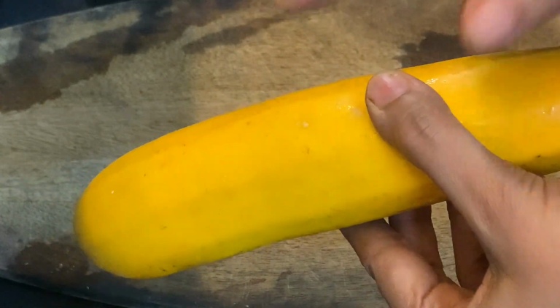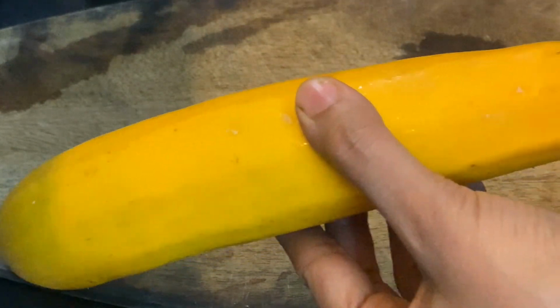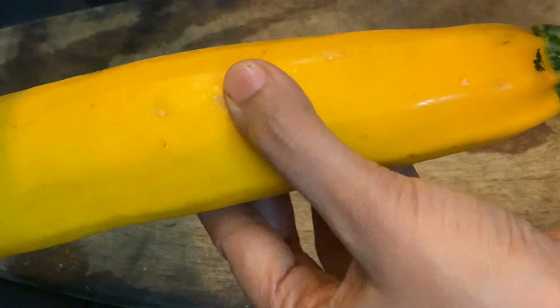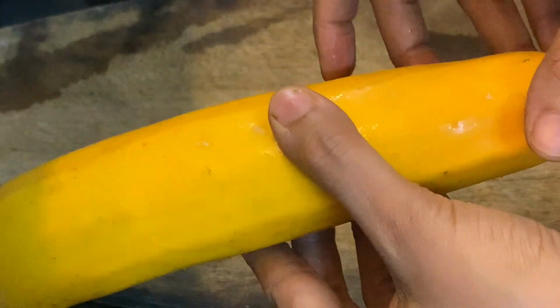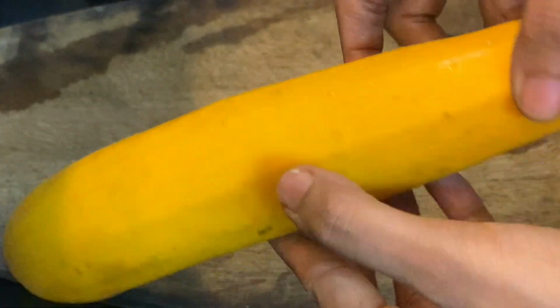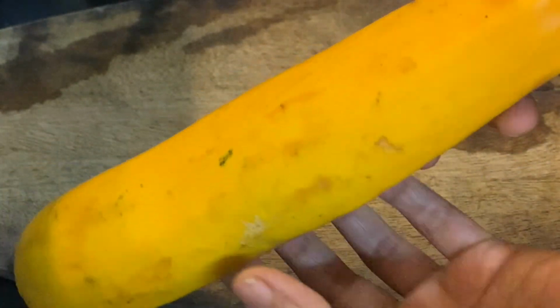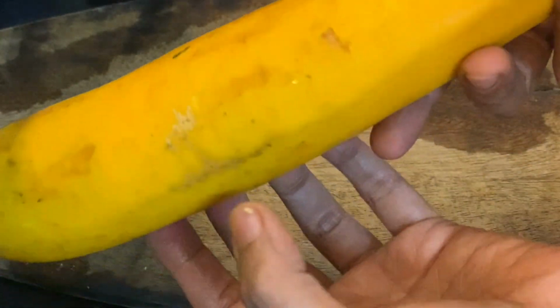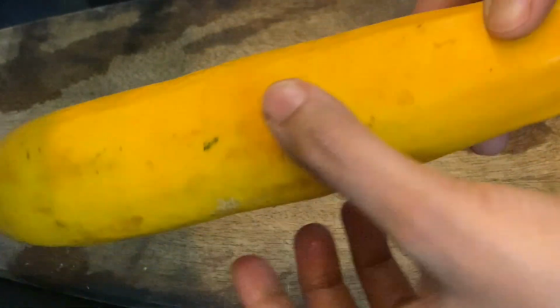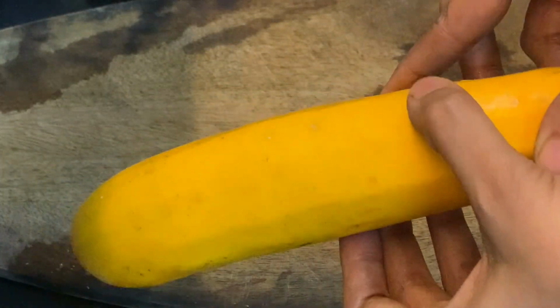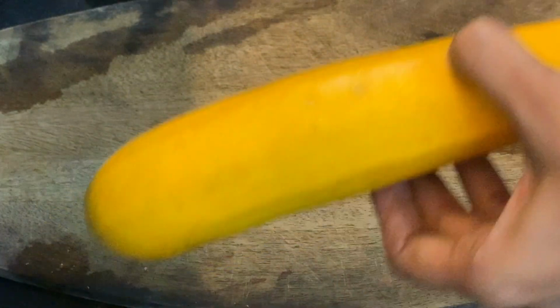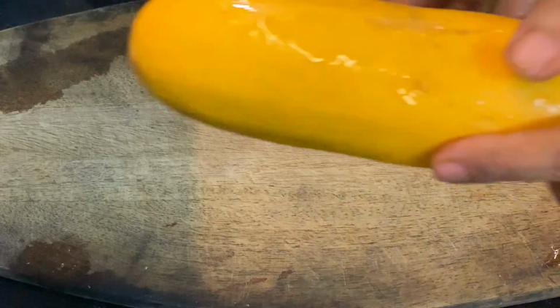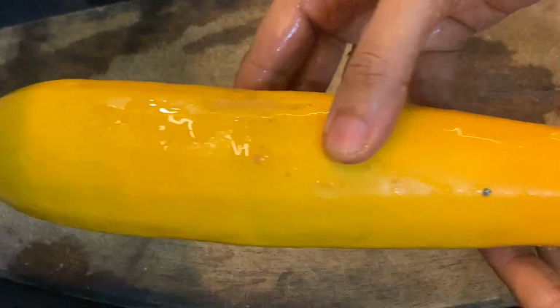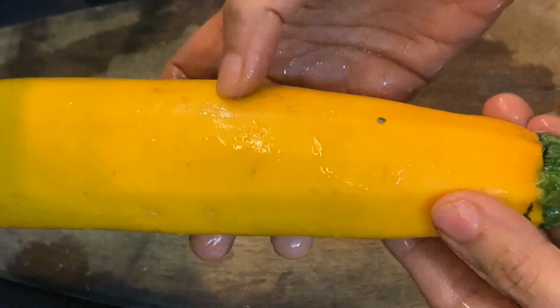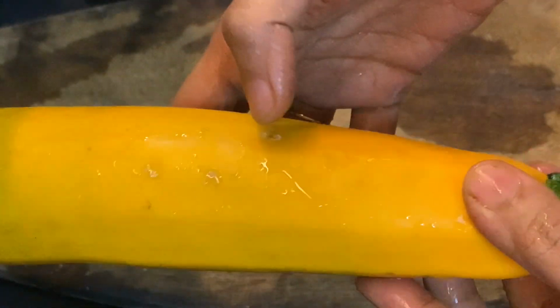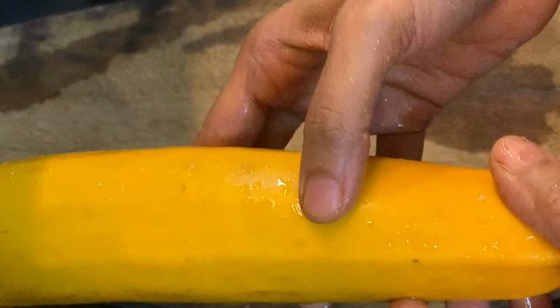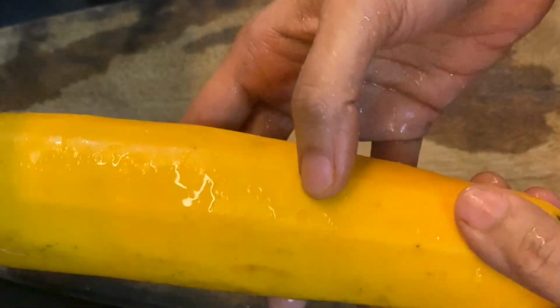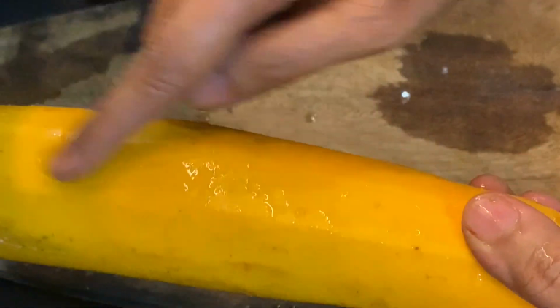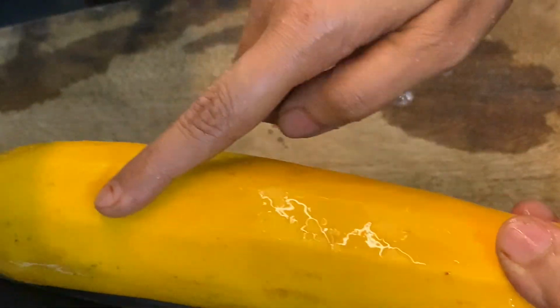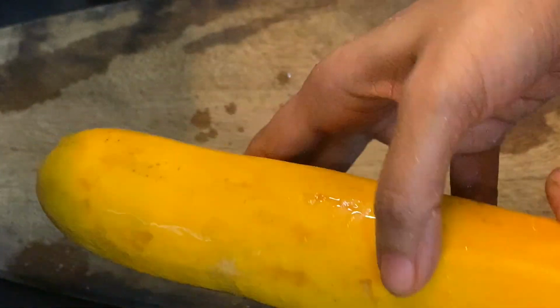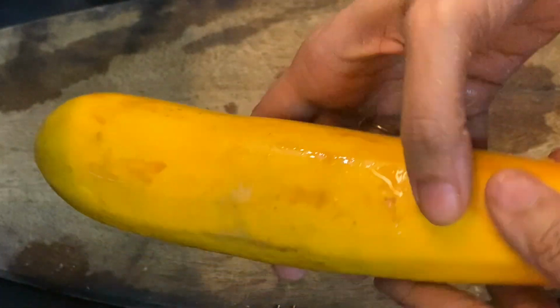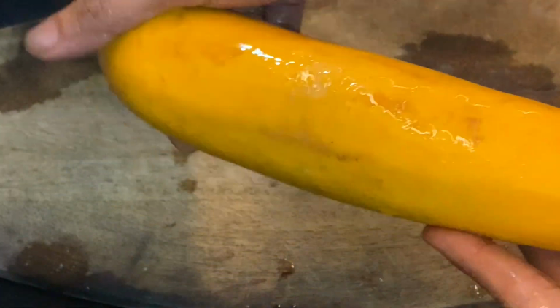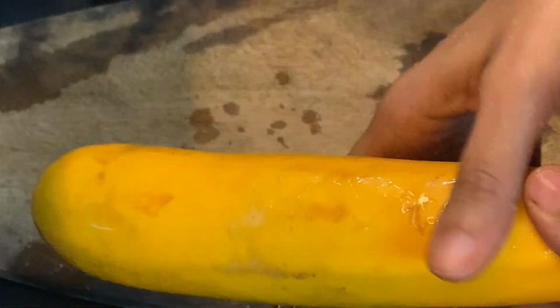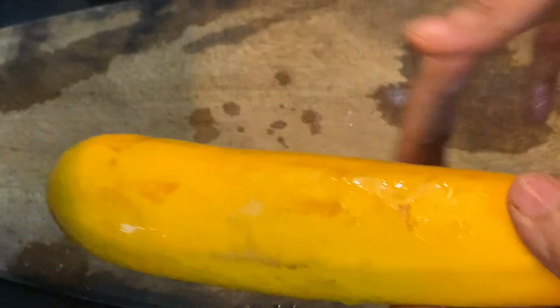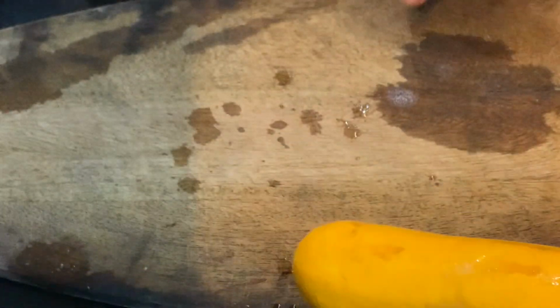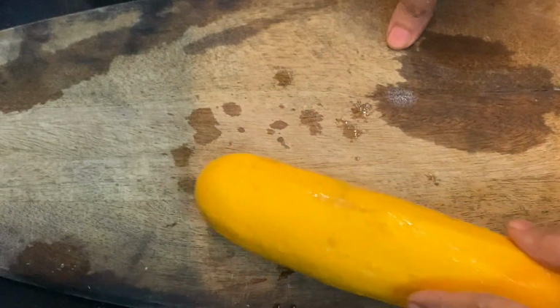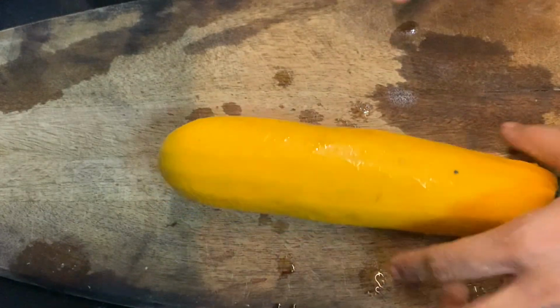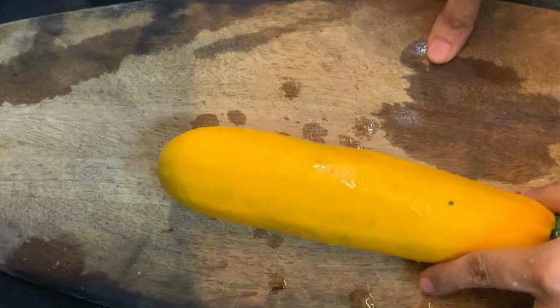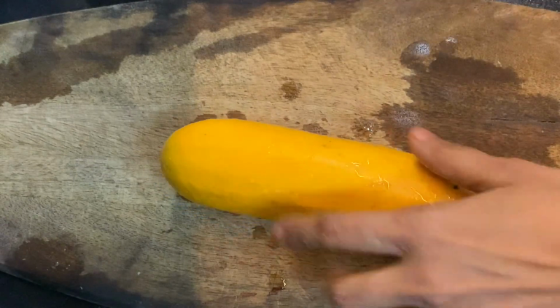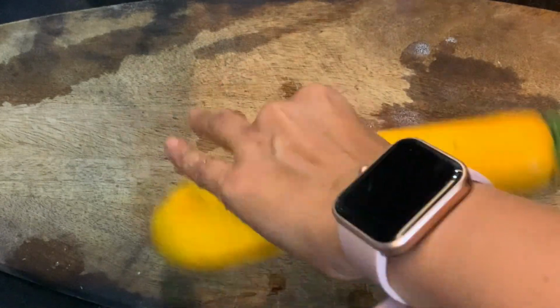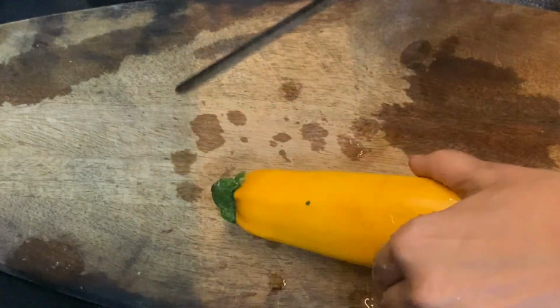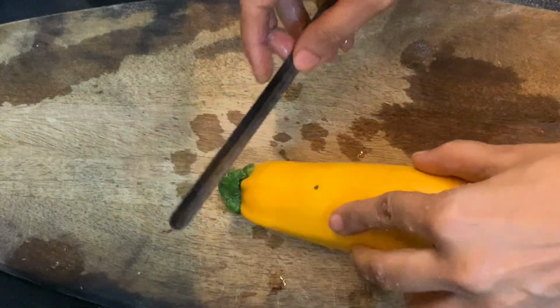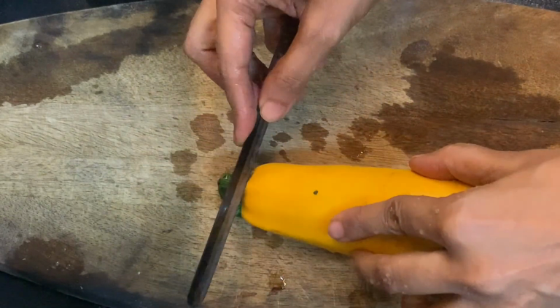So I will tell you how to make it and what we need to do. First, you will wash it properly, because we will not remove the skin. Make sure that it is washed properly. After that, we will cut it.